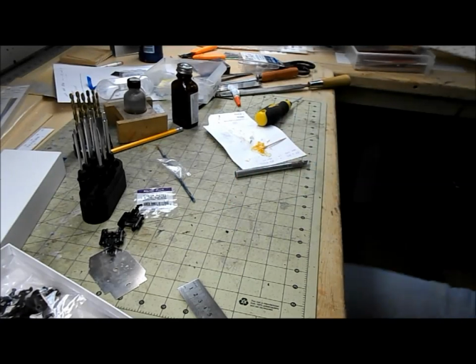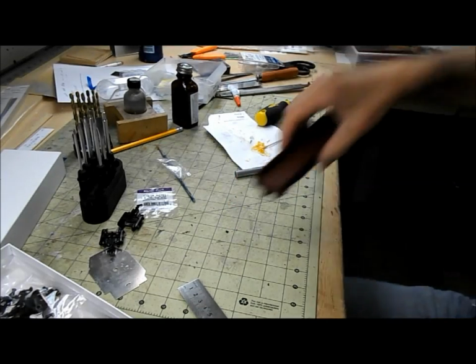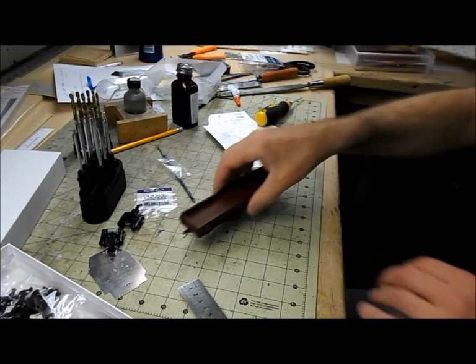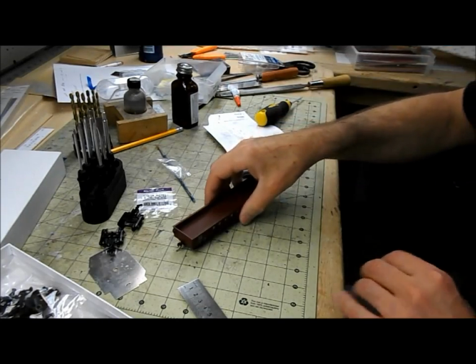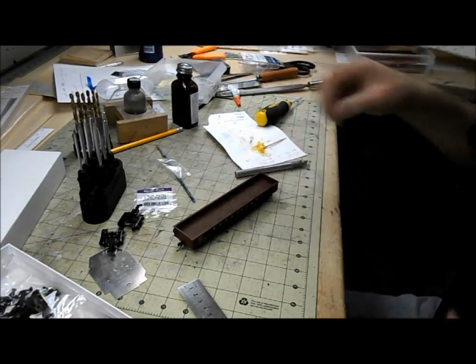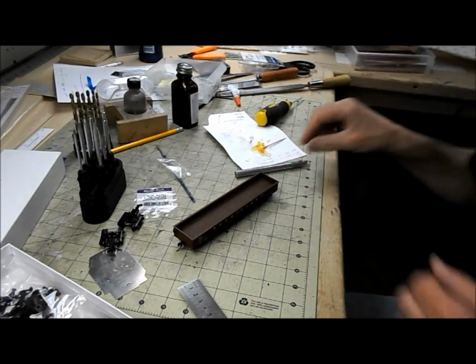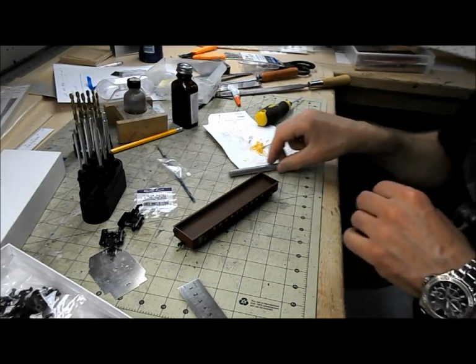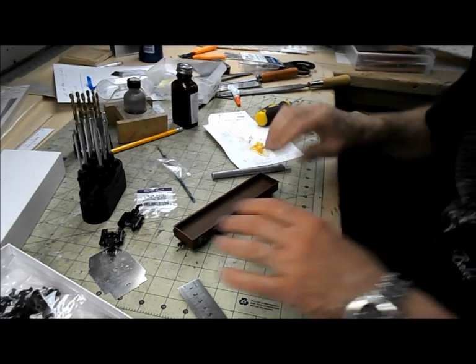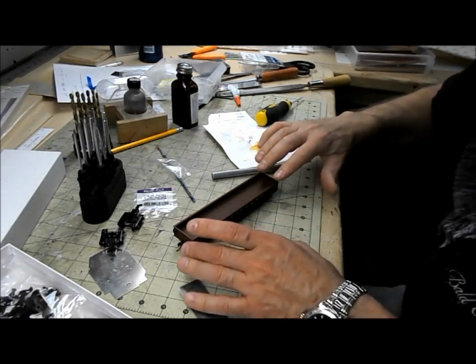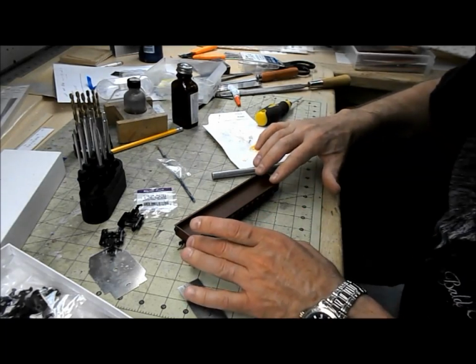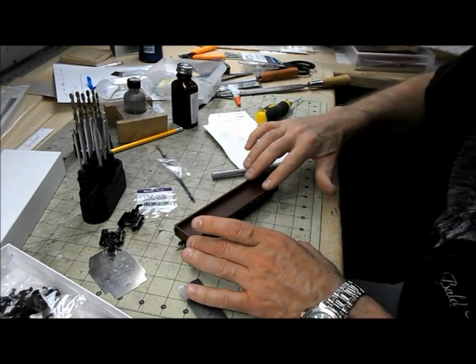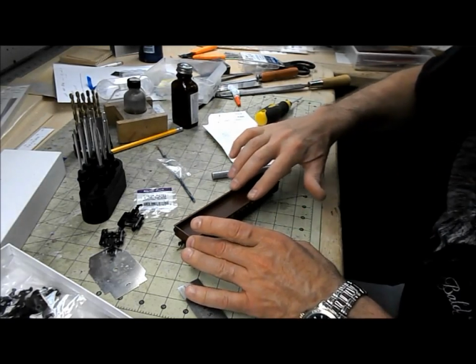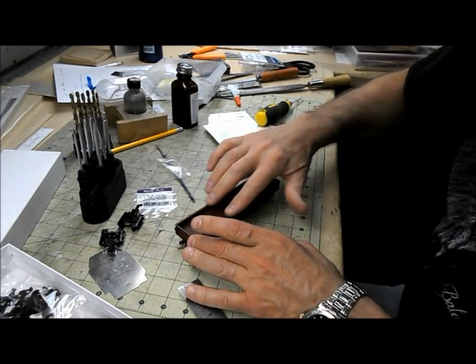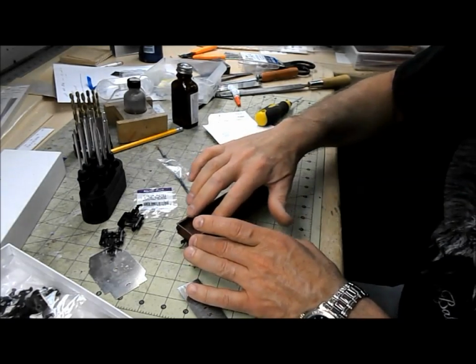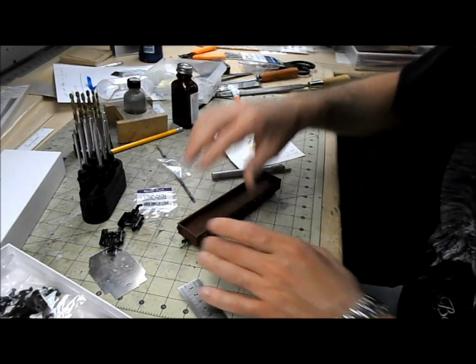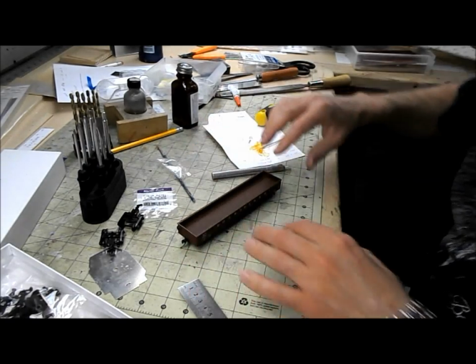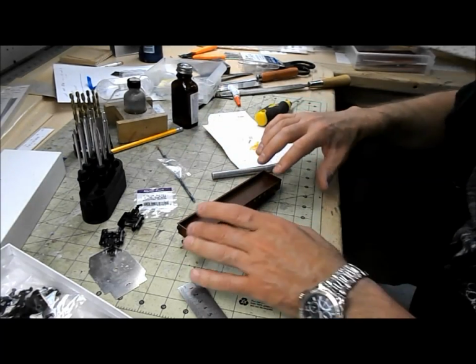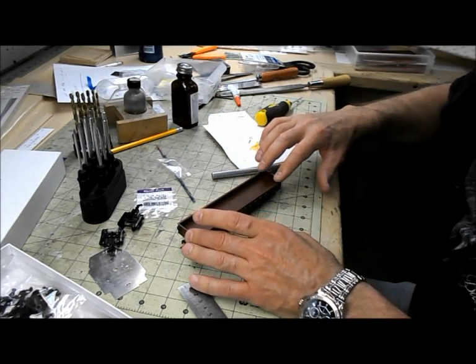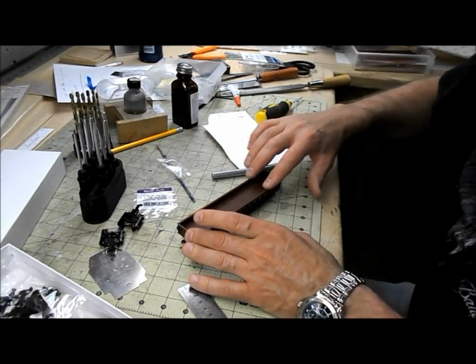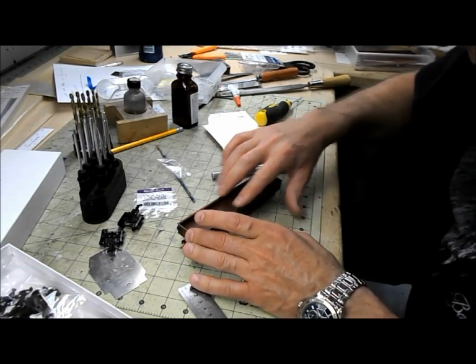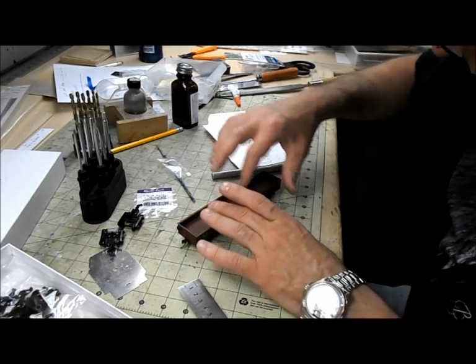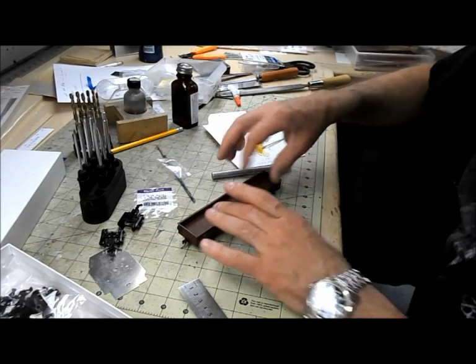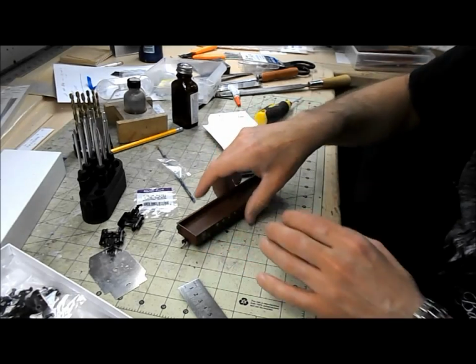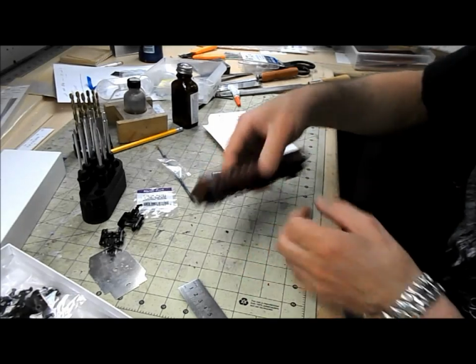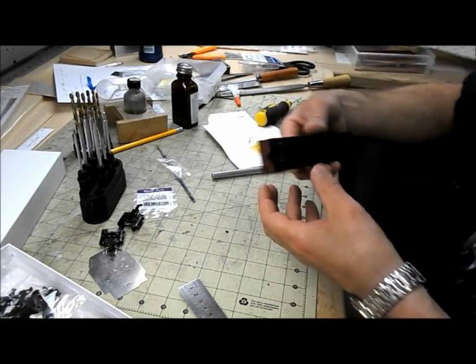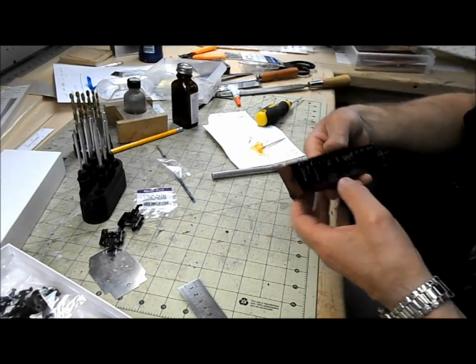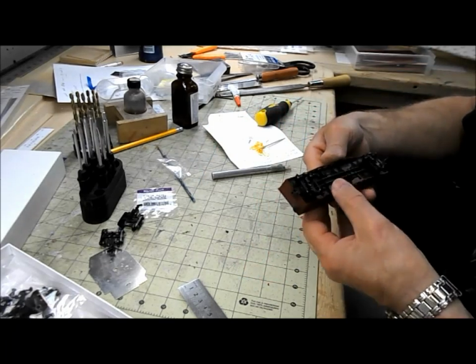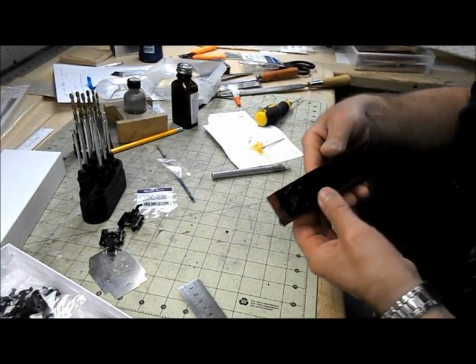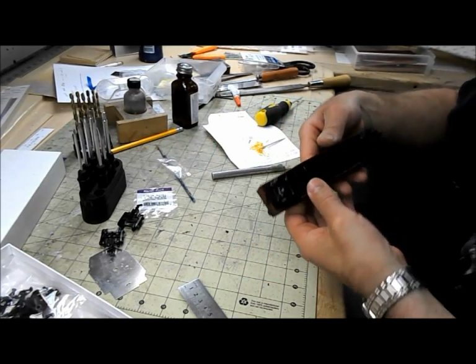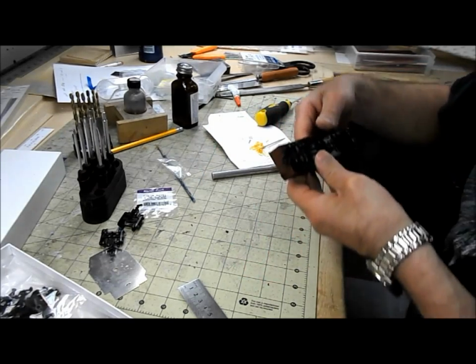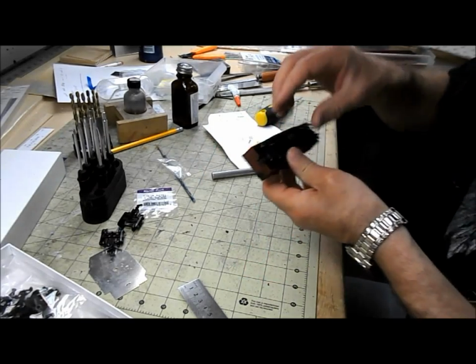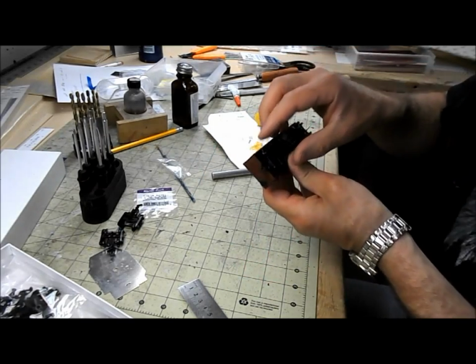The coupler height is now perfect. I'm not going to couple it up to the gauge because the Plyo Bond hasn't gone hard yet and I don't want to pull them off.